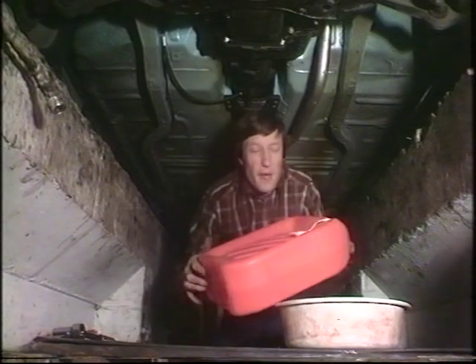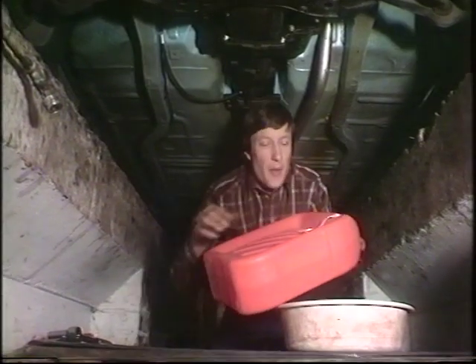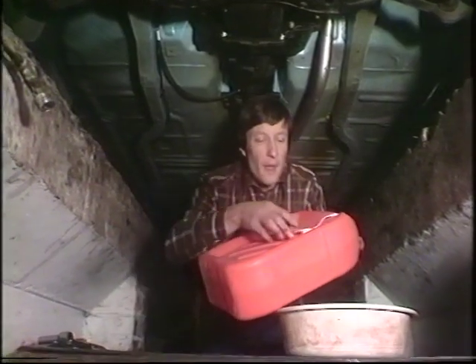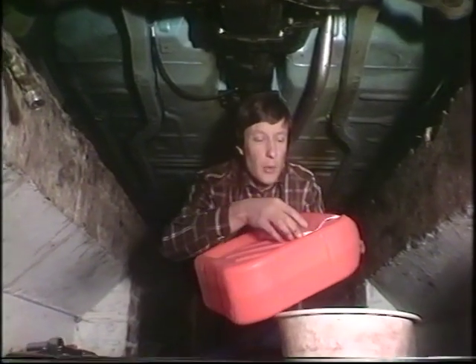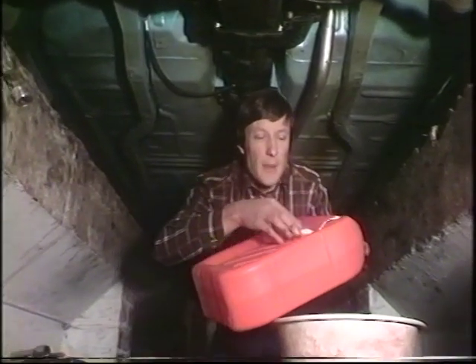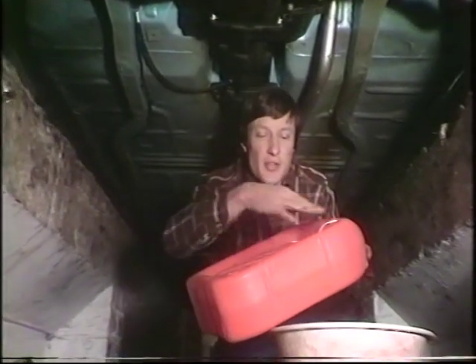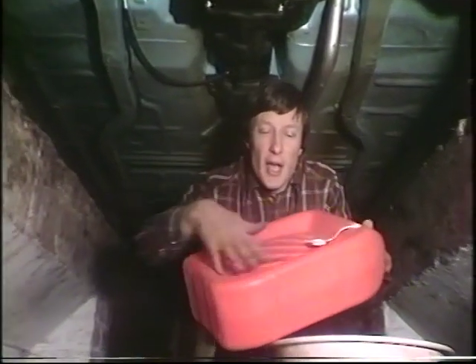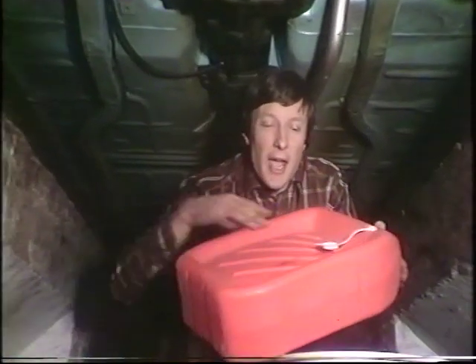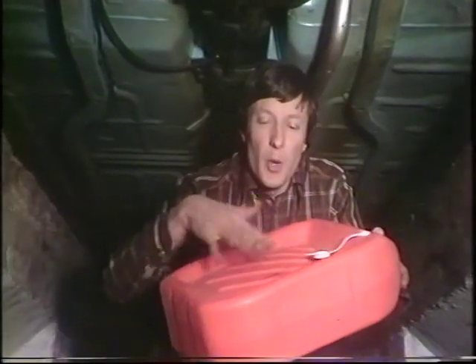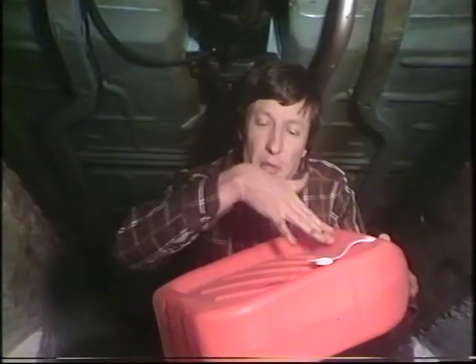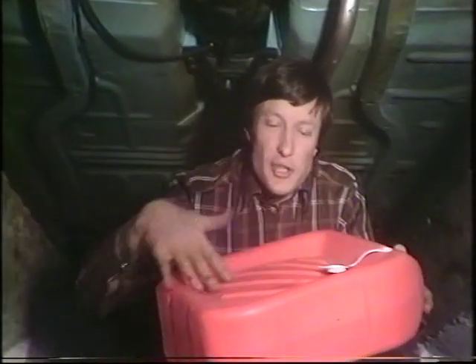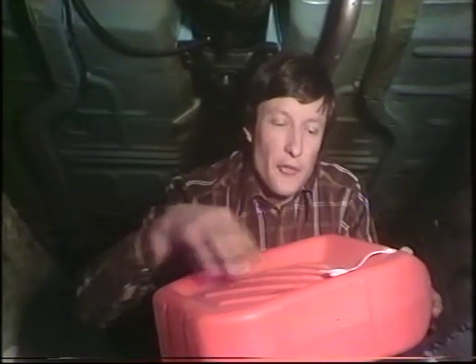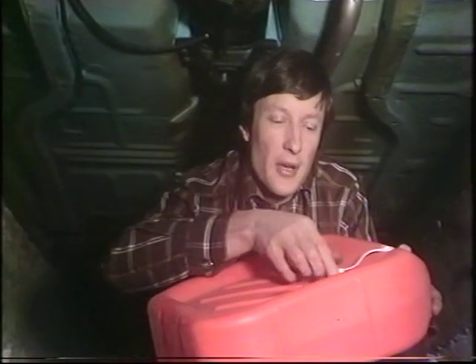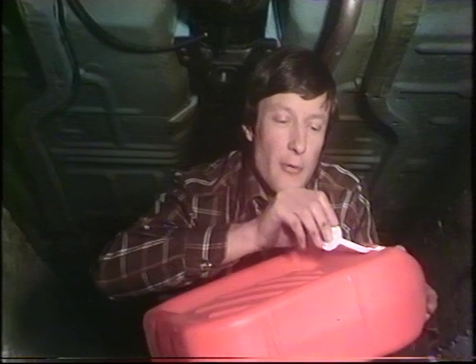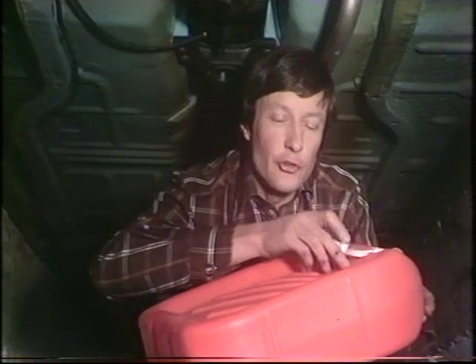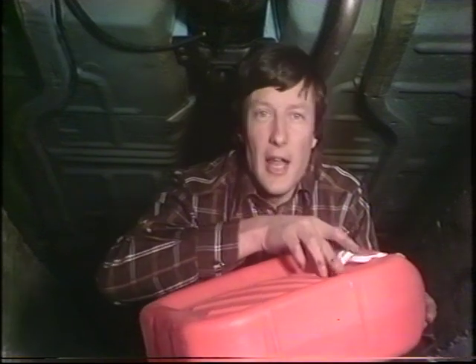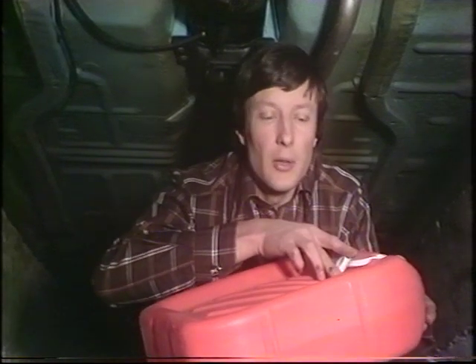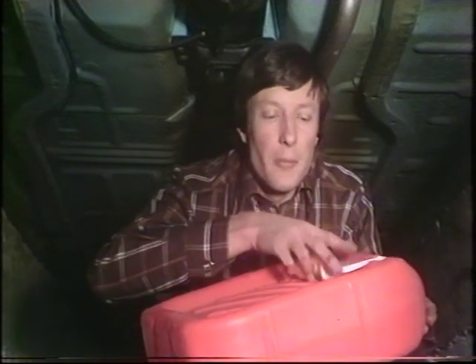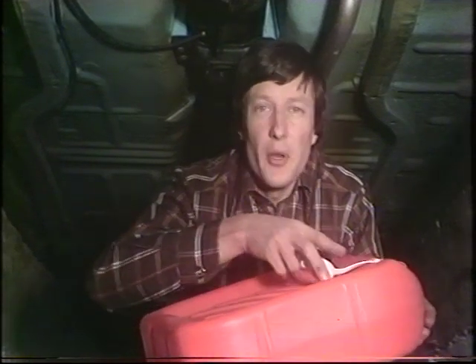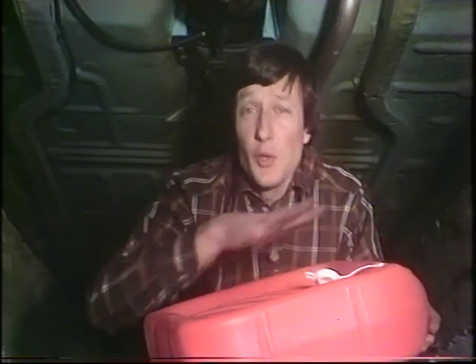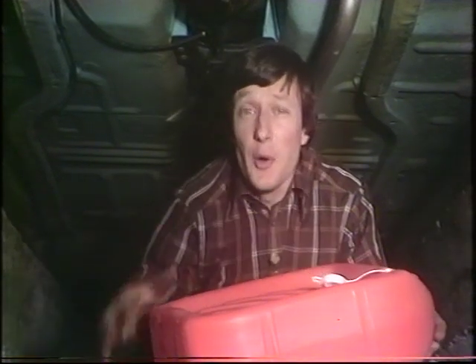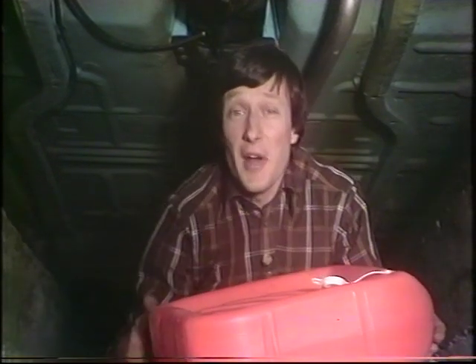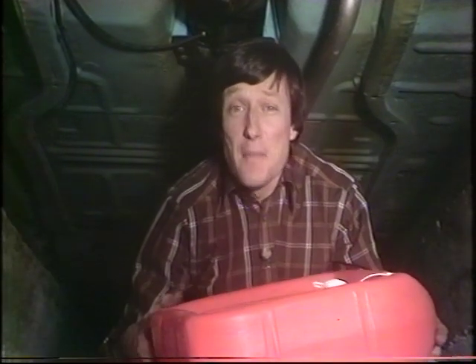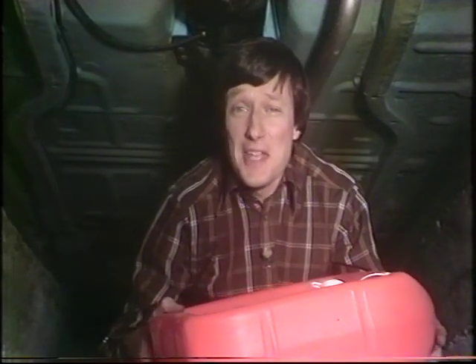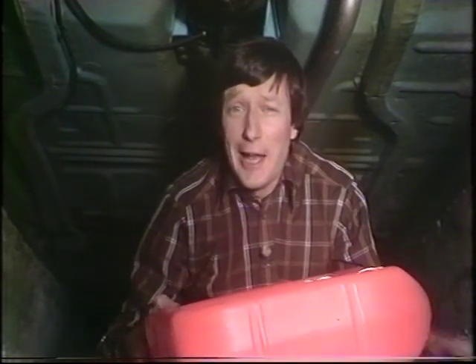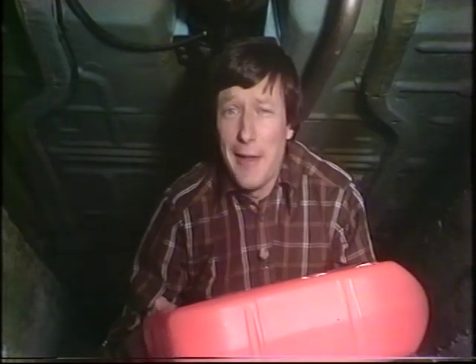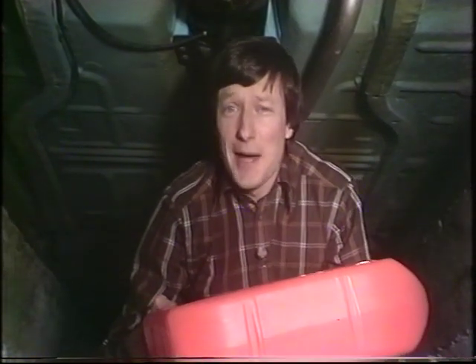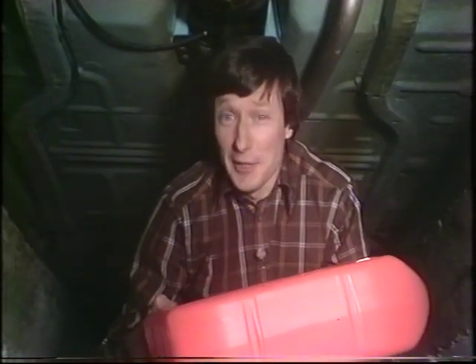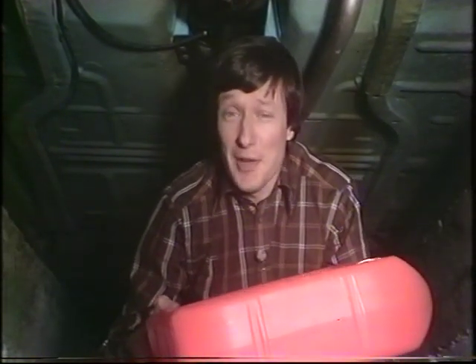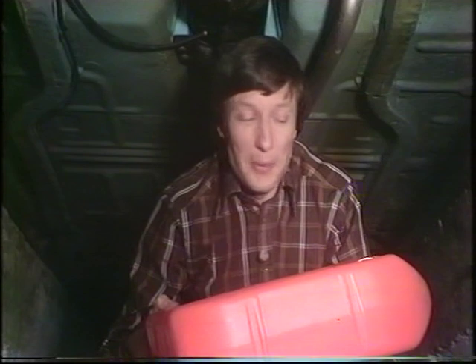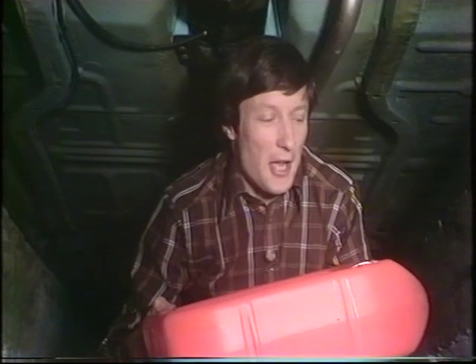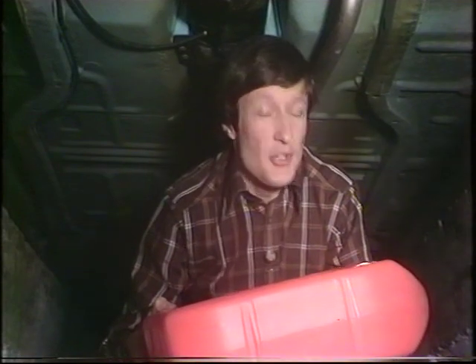Various containers are available, like this — a can with a depression in the top and its own little drain hole — because you want to catch all the oil. It's very messy clearing it up, and not very popular at home.